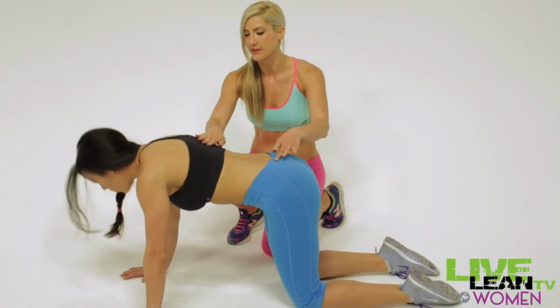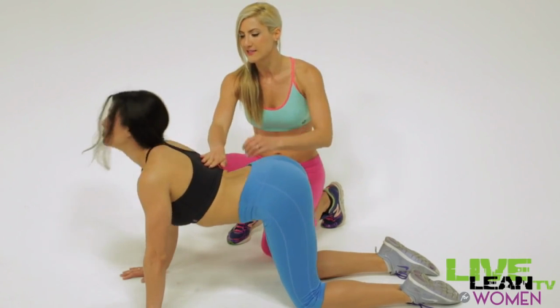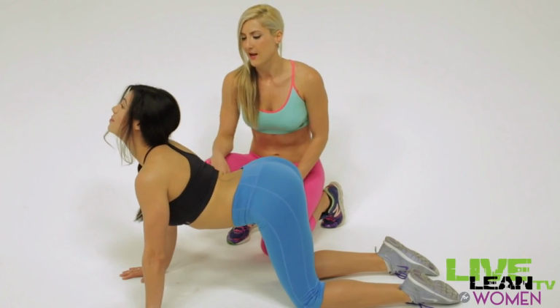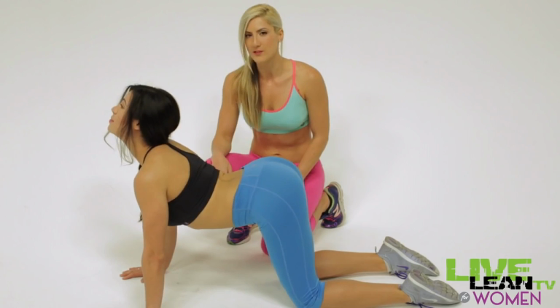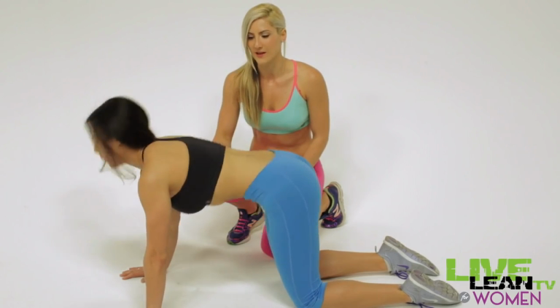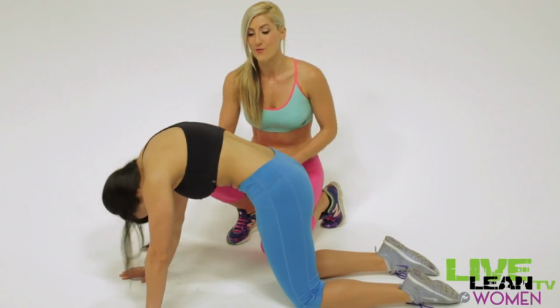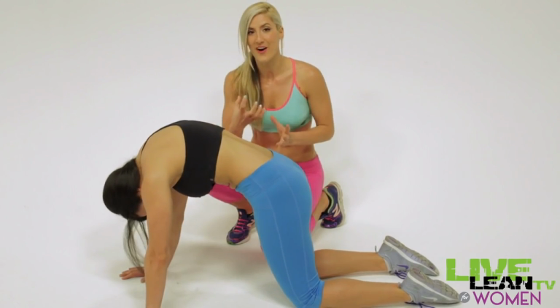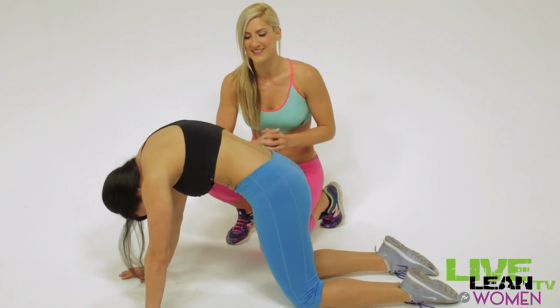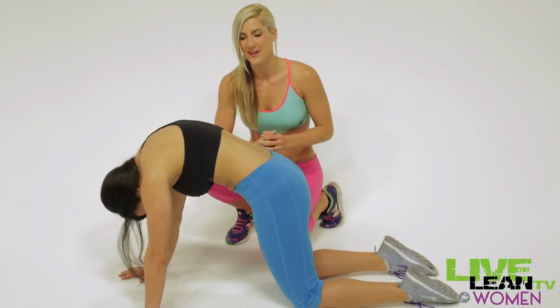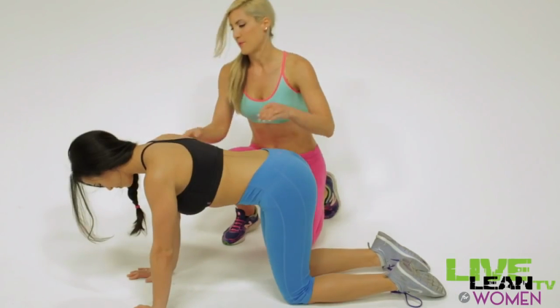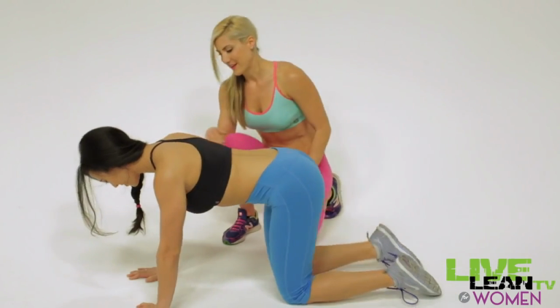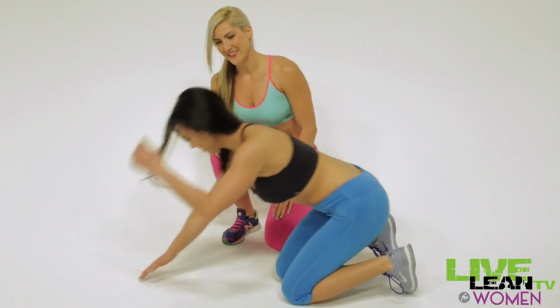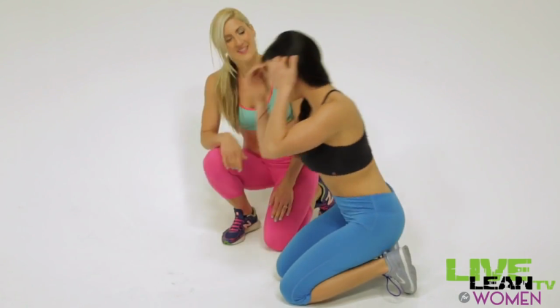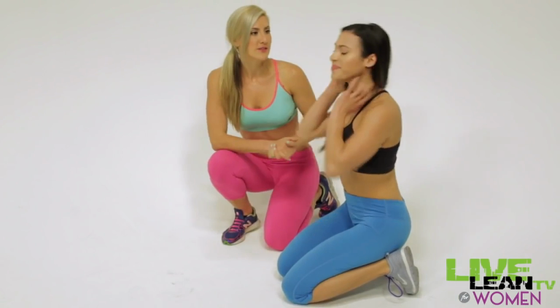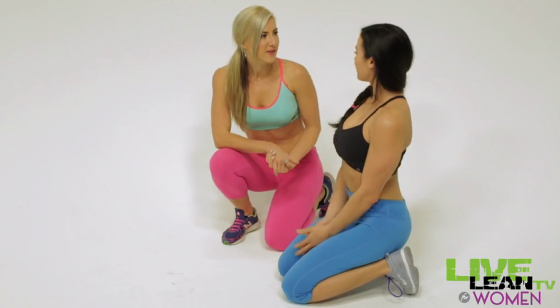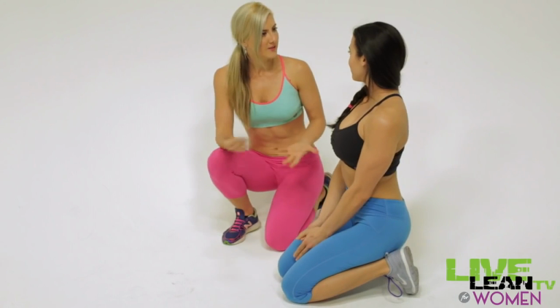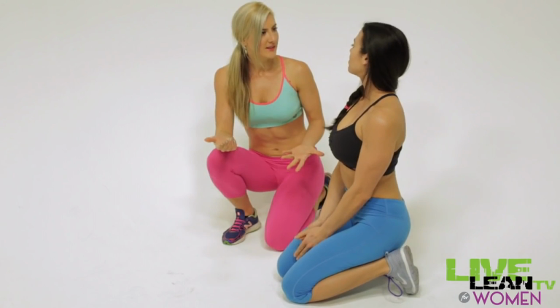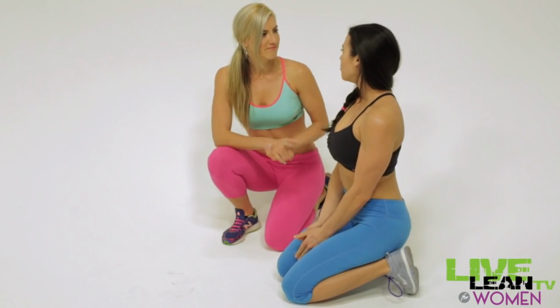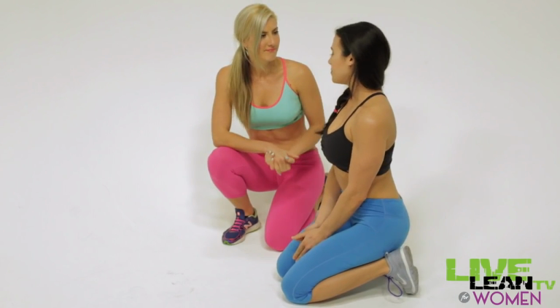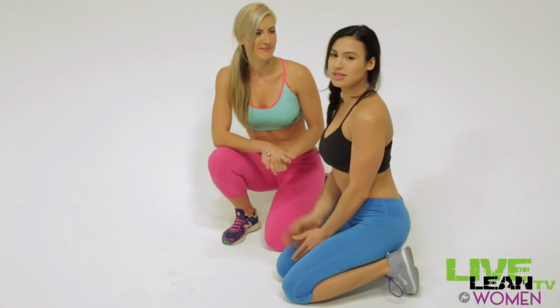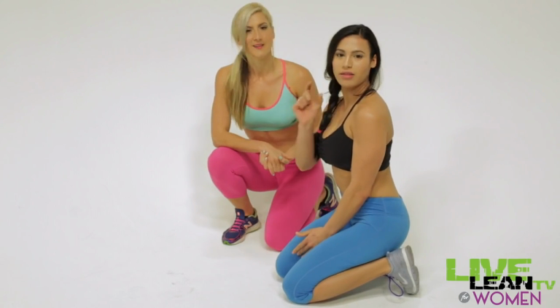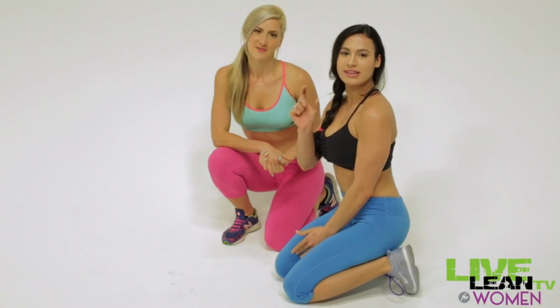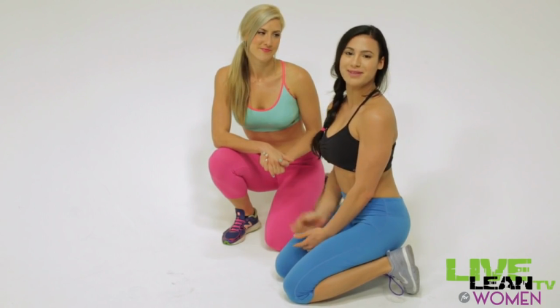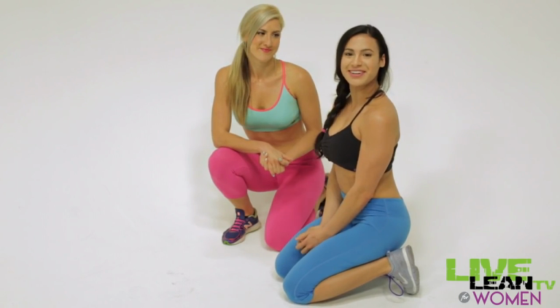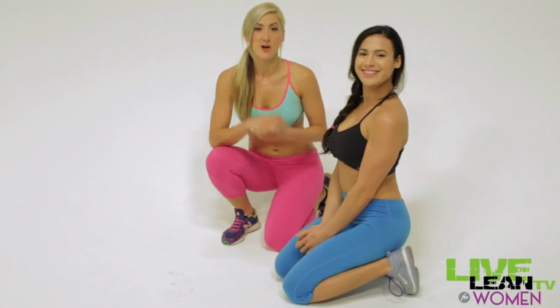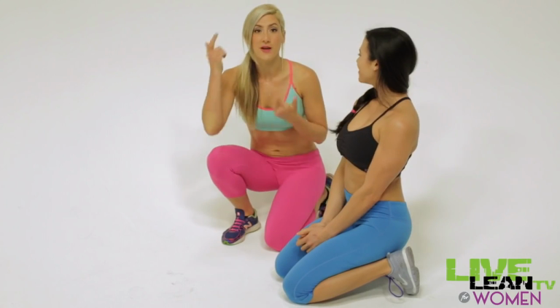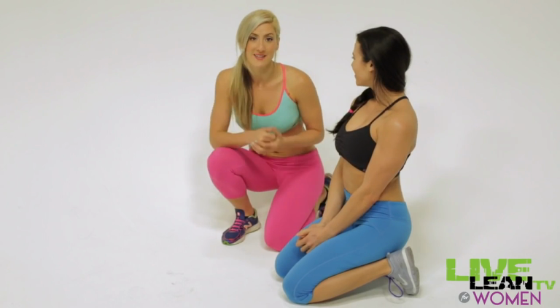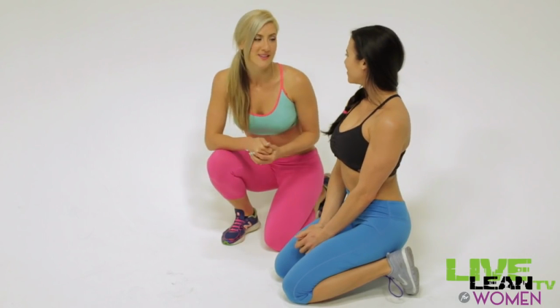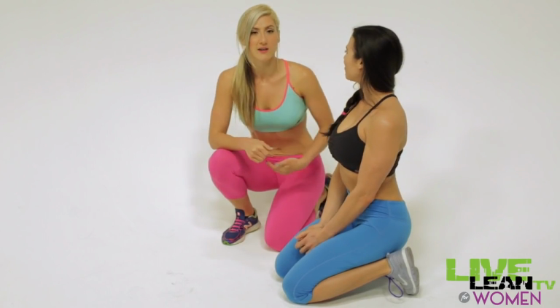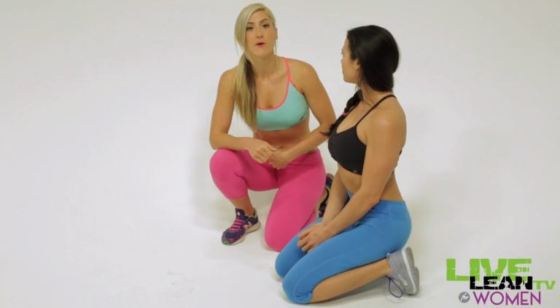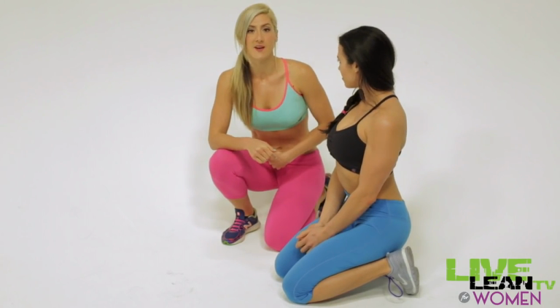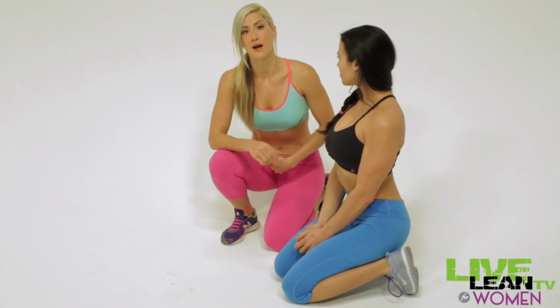Go ahead and relax and one more time — a really hard exhale. Didn't that feel a lot different the second time? A small little fix like that makes a big difference. It's all about that mind-to-muscle connection and really focusing on your lower abs.